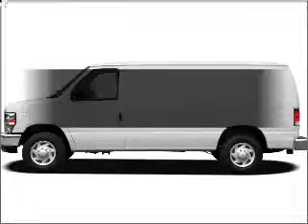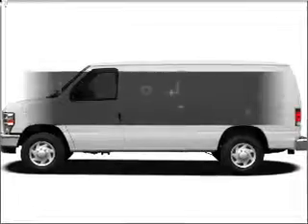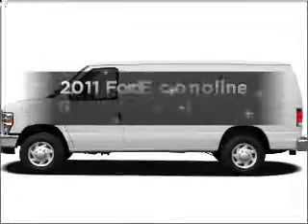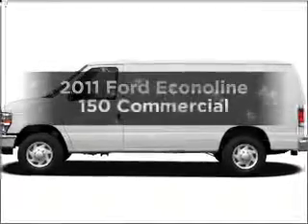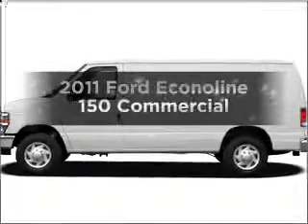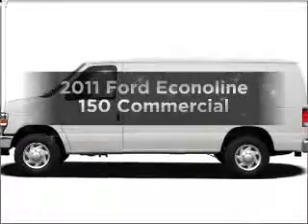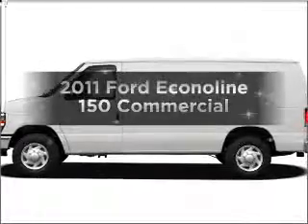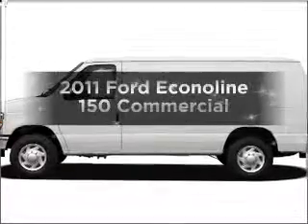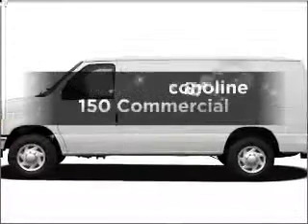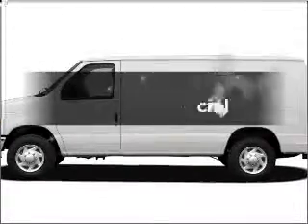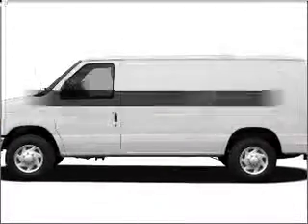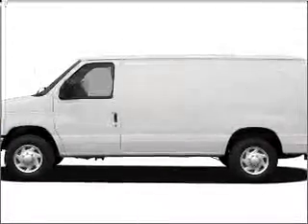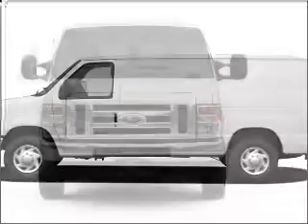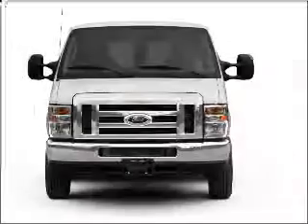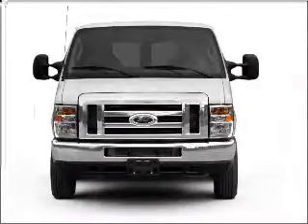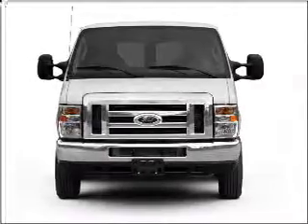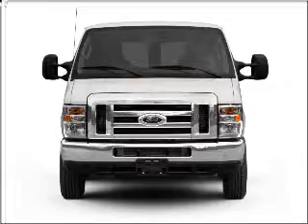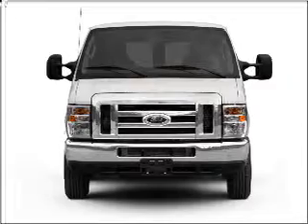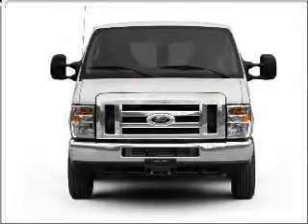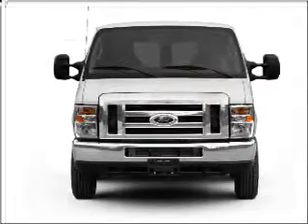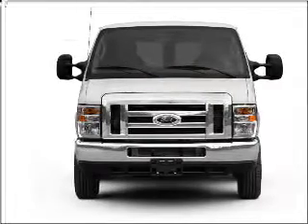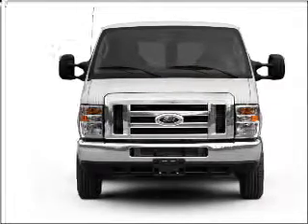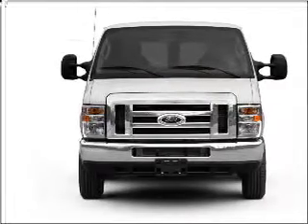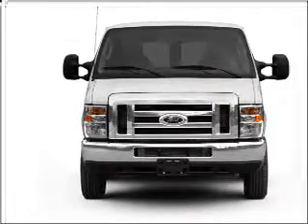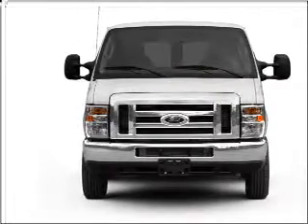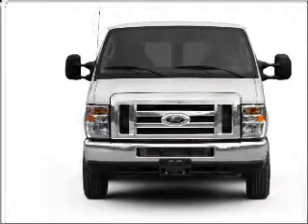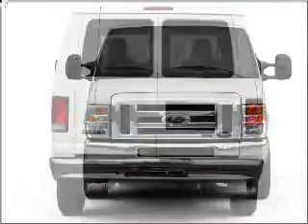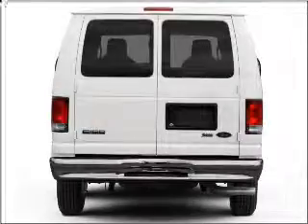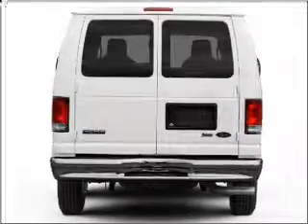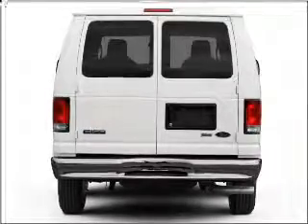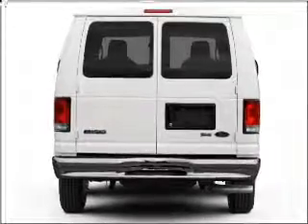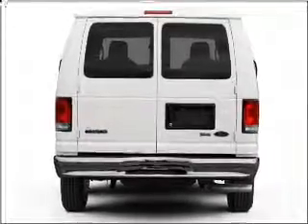Get noticed in this 2011 Ford EconoLine 150. This is the set of wheels you've been looking for, with a powerful 8-cylinder engine that responds smoothly to its automatic transmission.